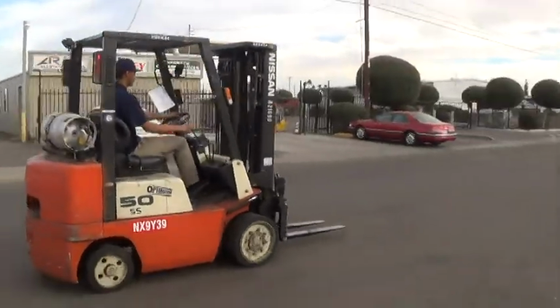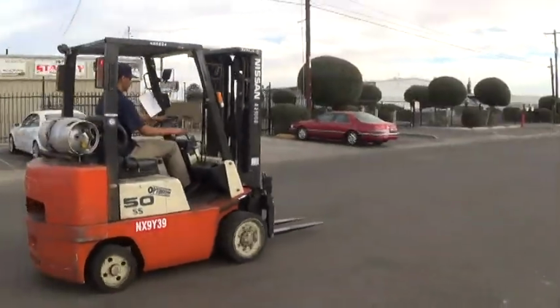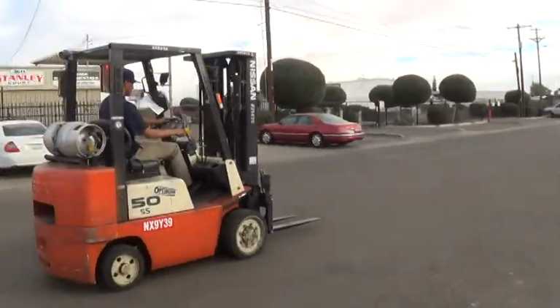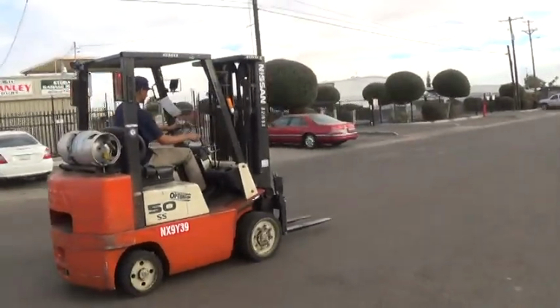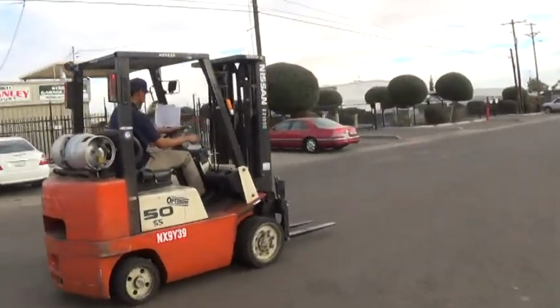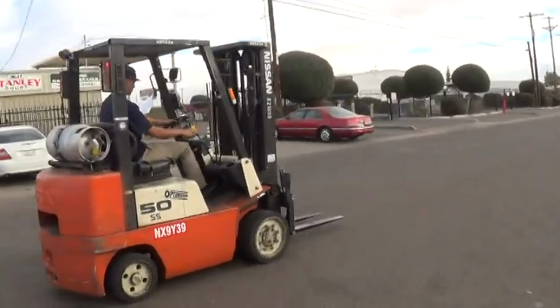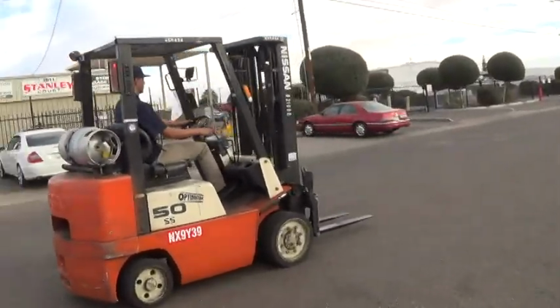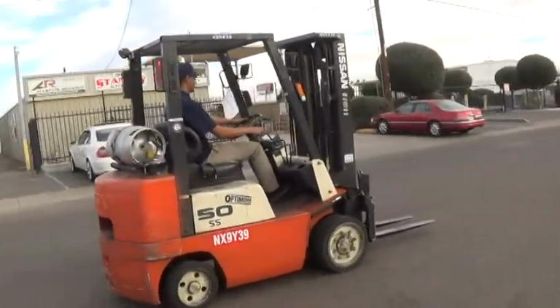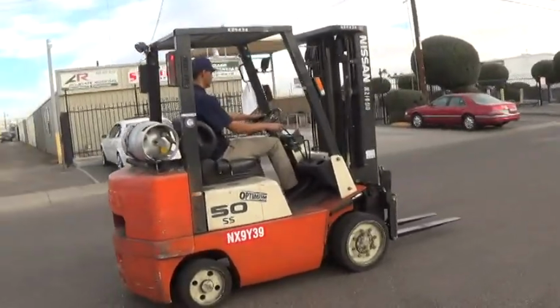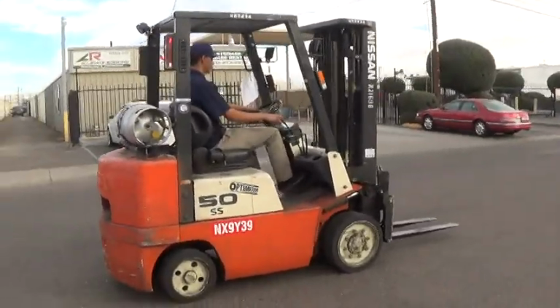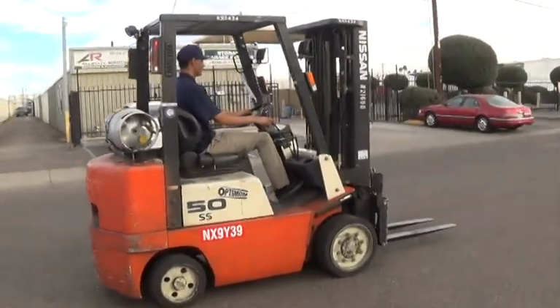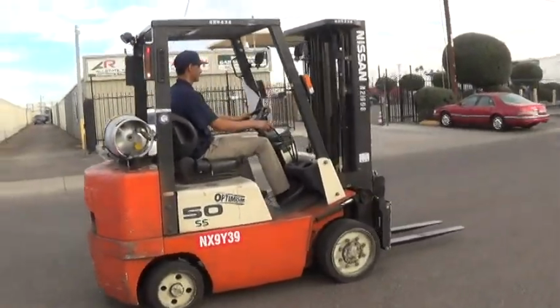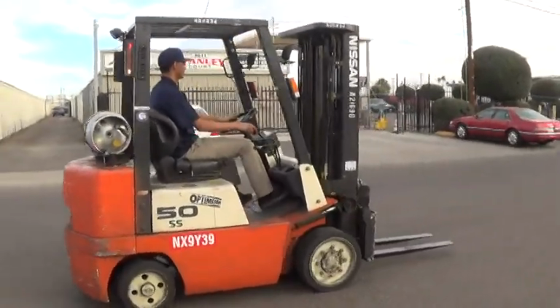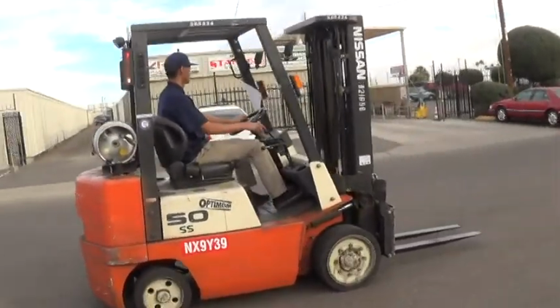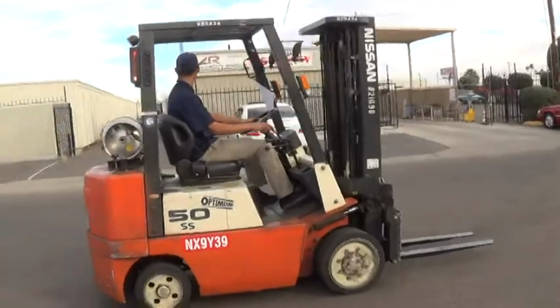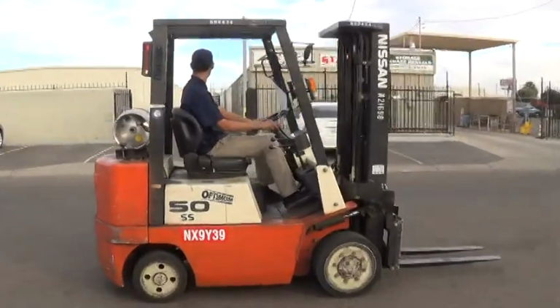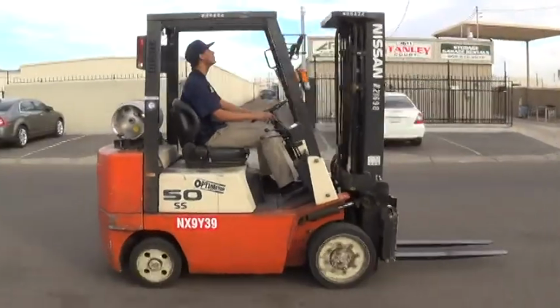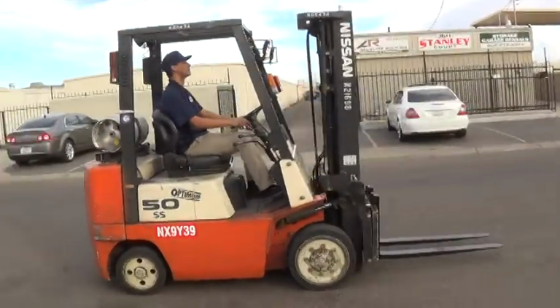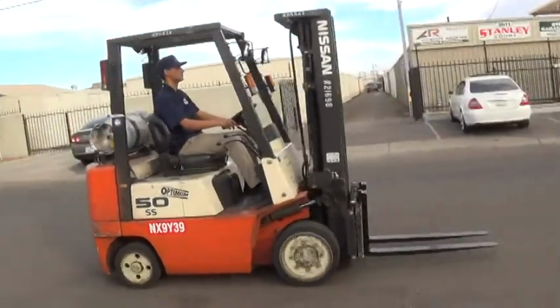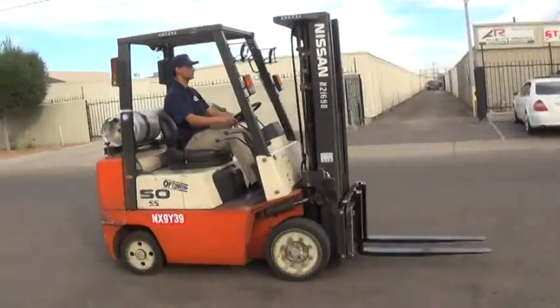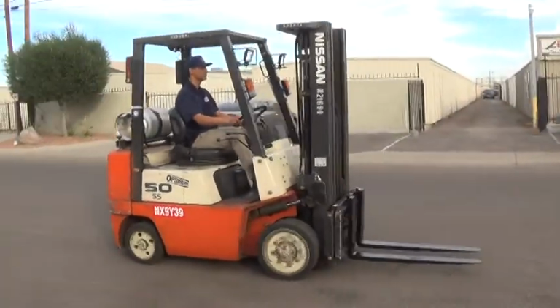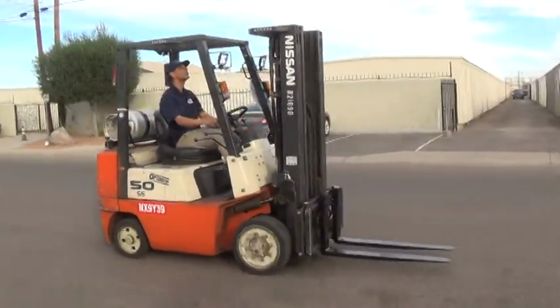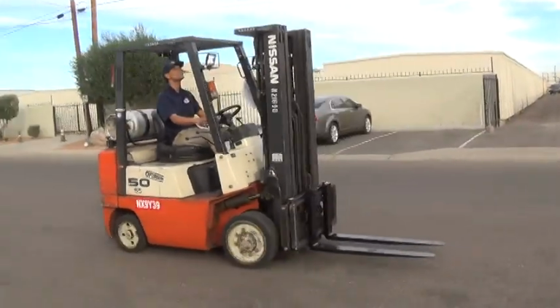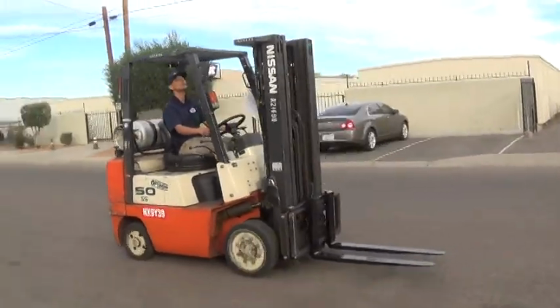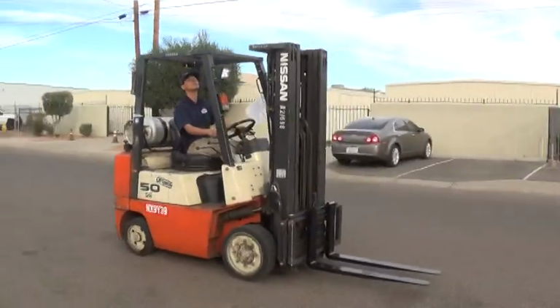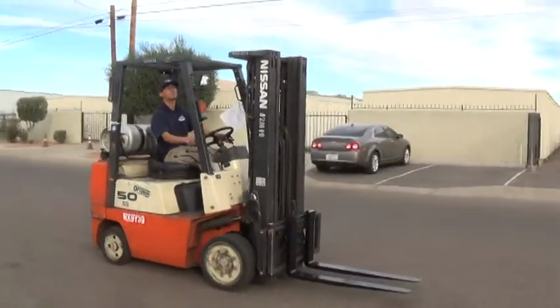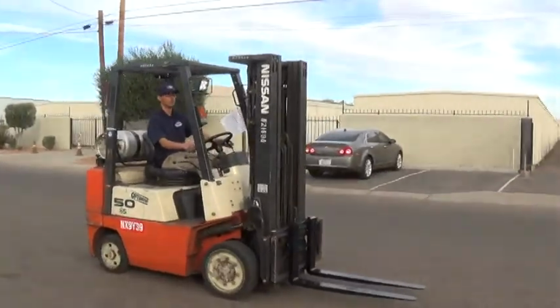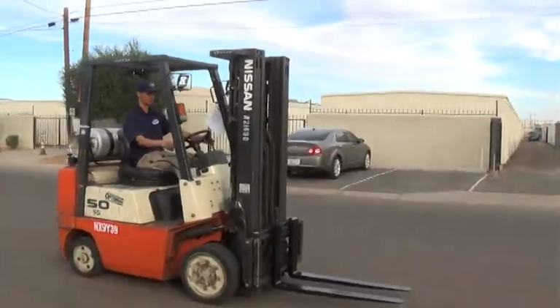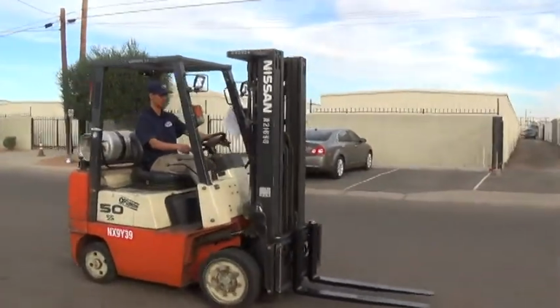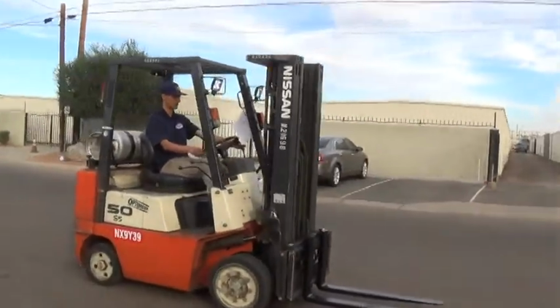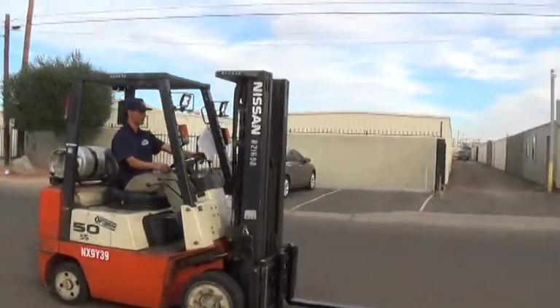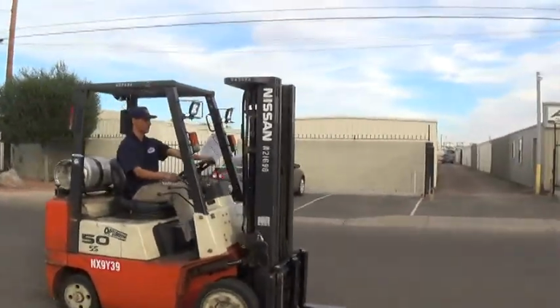It has cushioned tires, good for use on solid surfaces, either indoors or outdoors. It has an automatic transmission with forward, neutral, and reverse.